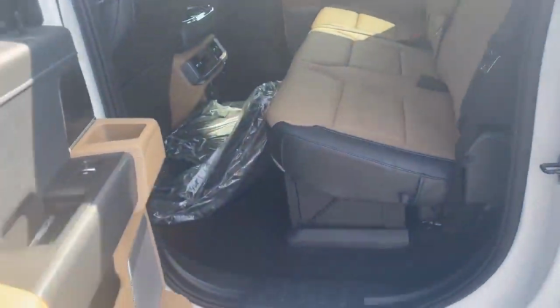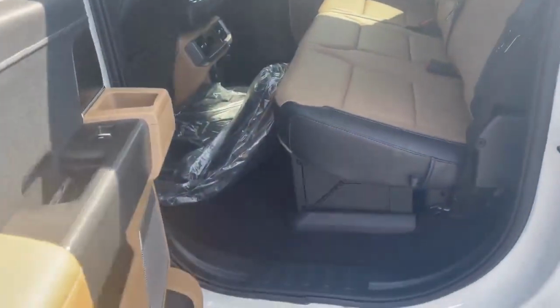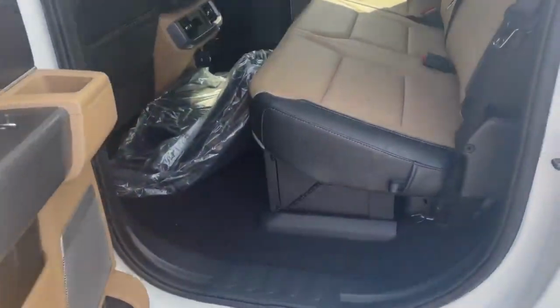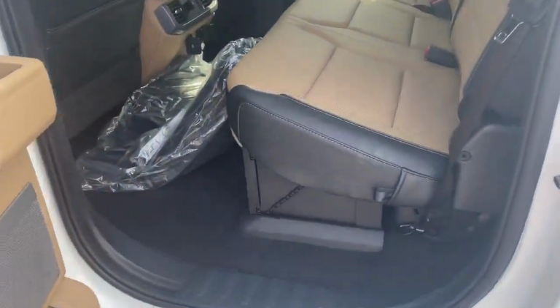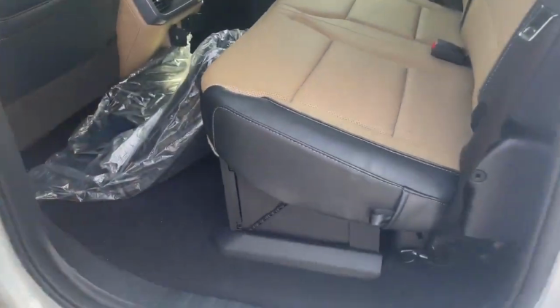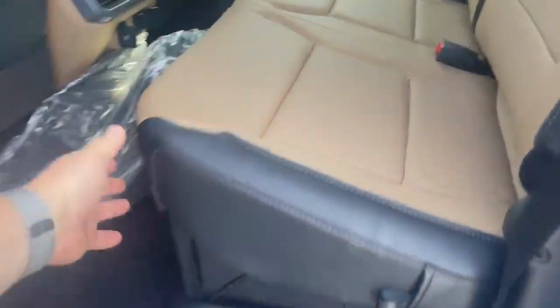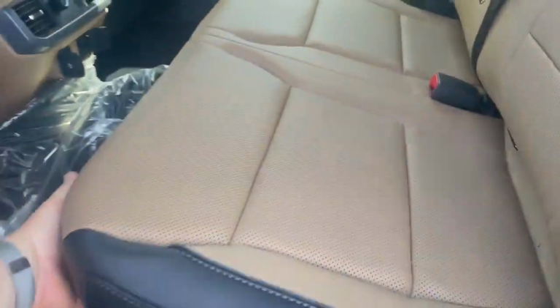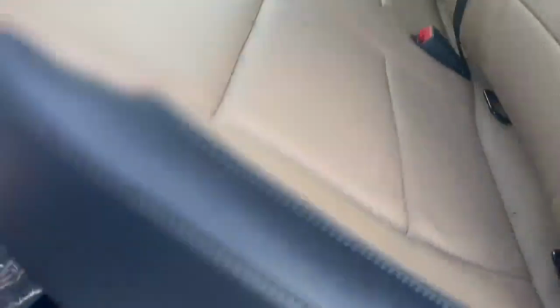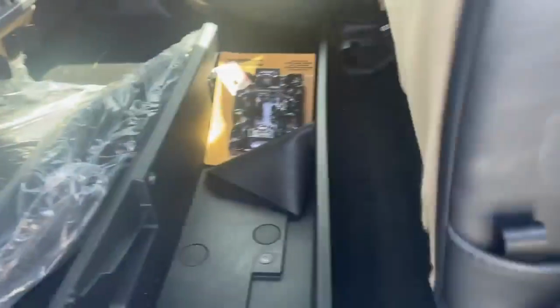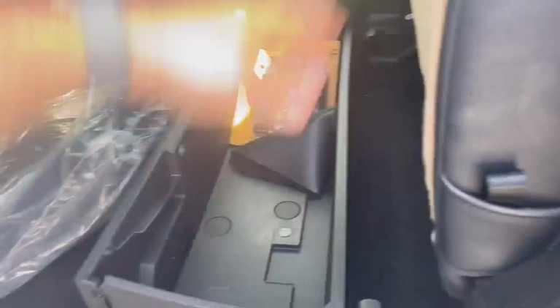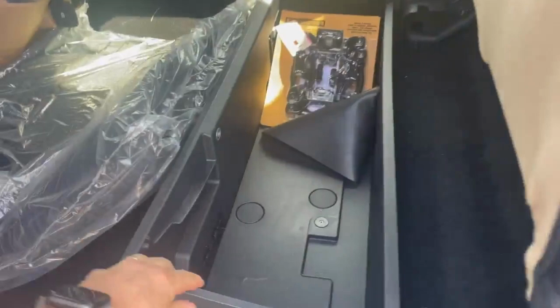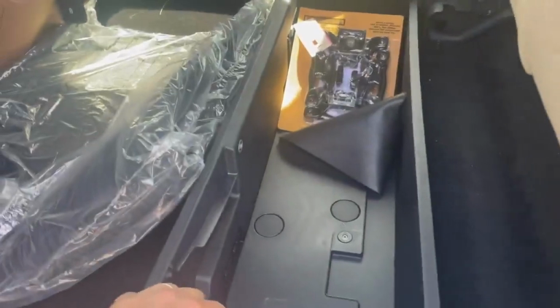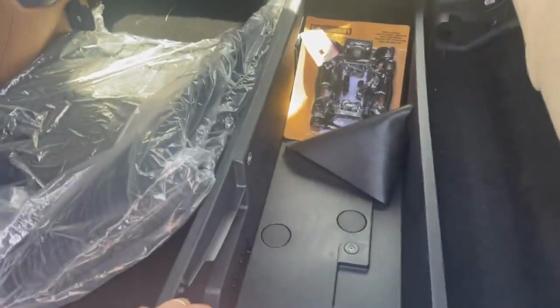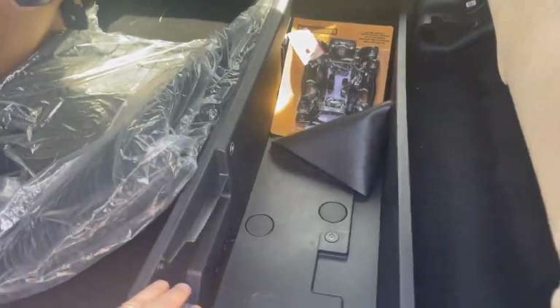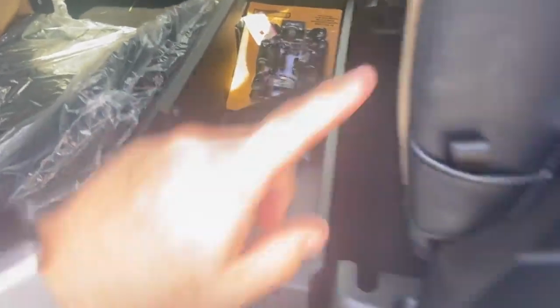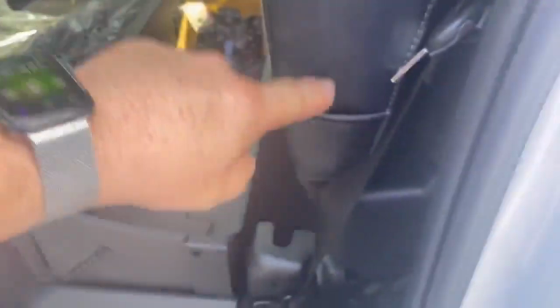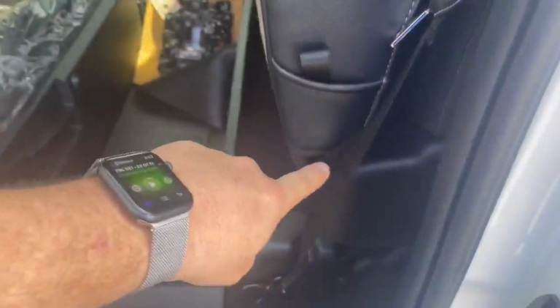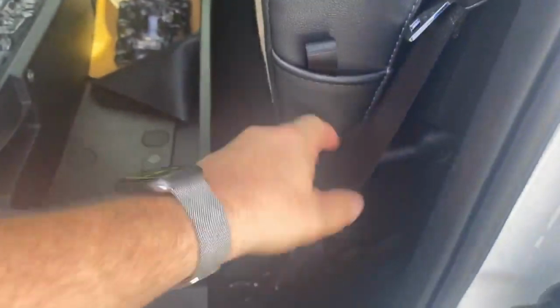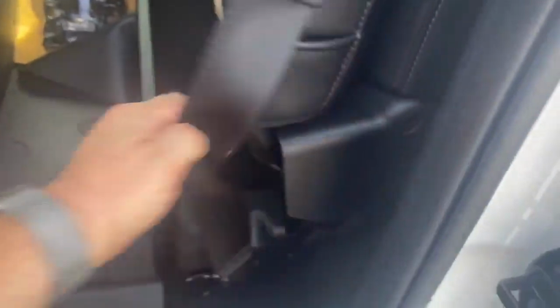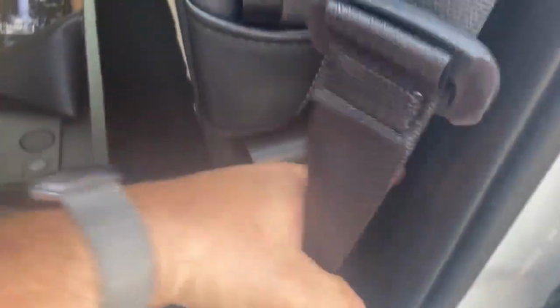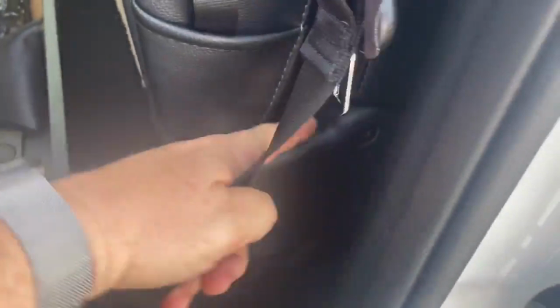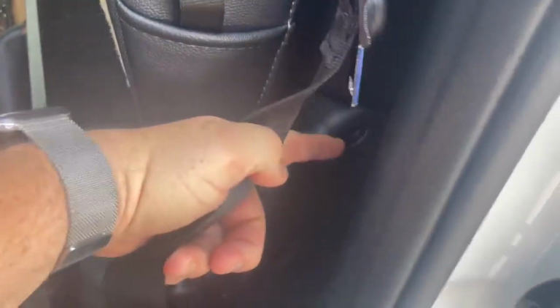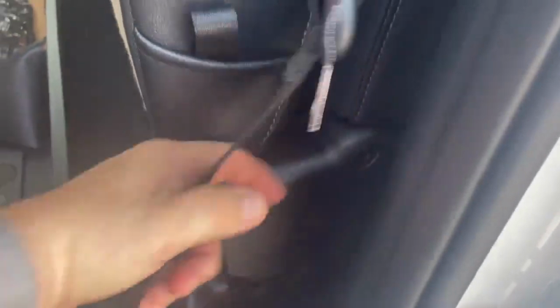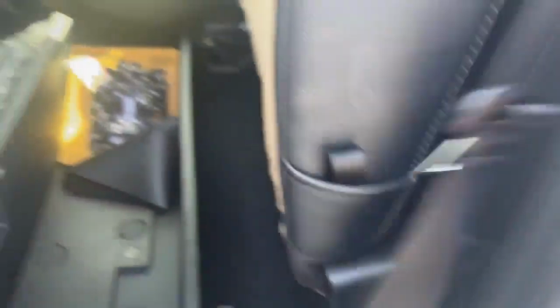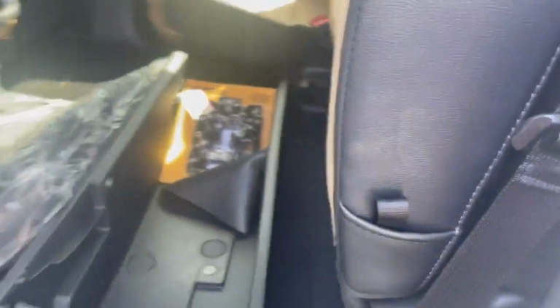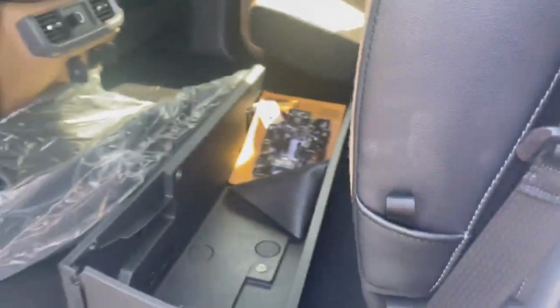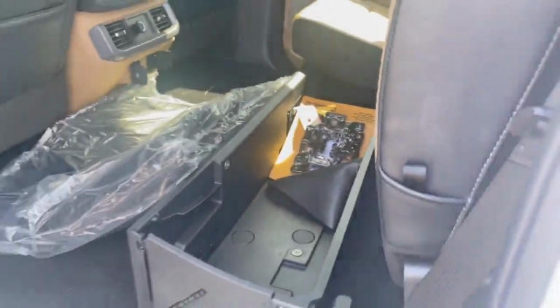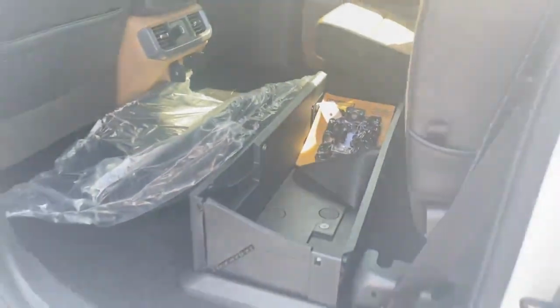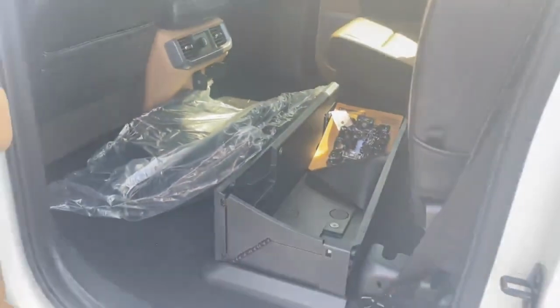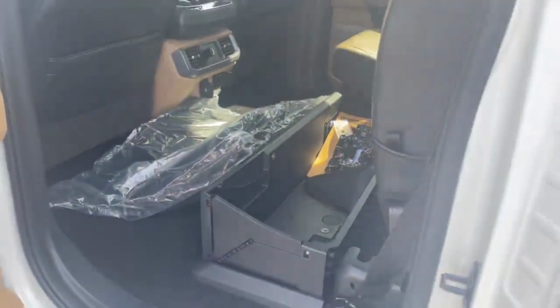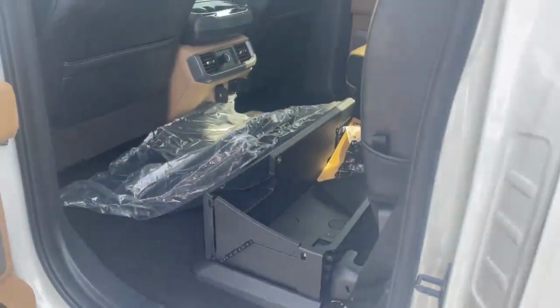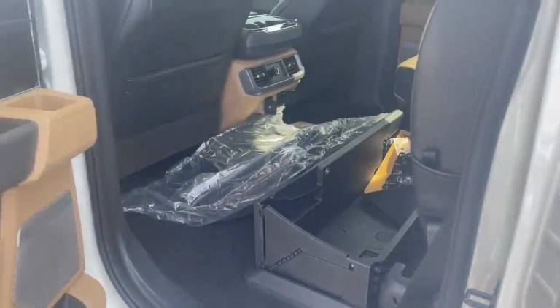All-weather mats. Nice fold-away cargo area here. This locks so you can keep it in place, and there's a key on the side. You can put it in and lock it — handy if you want to secure something down there.